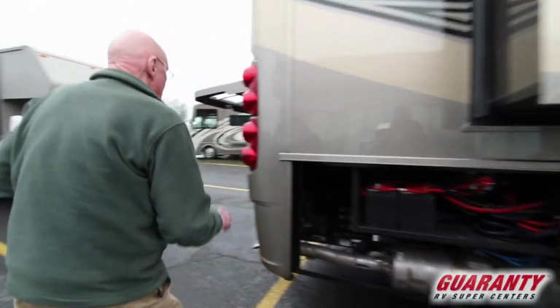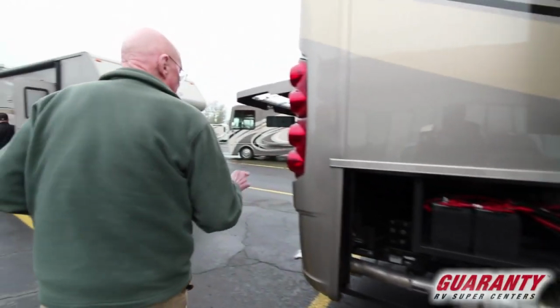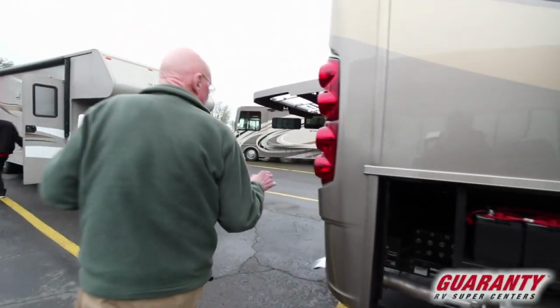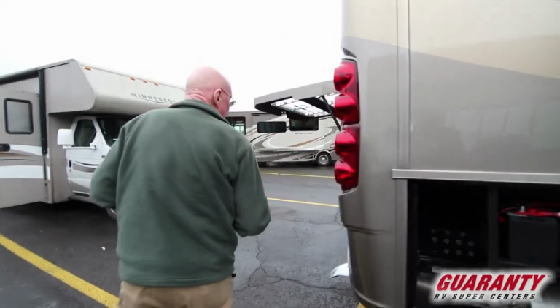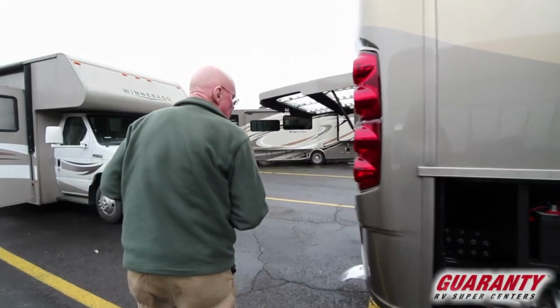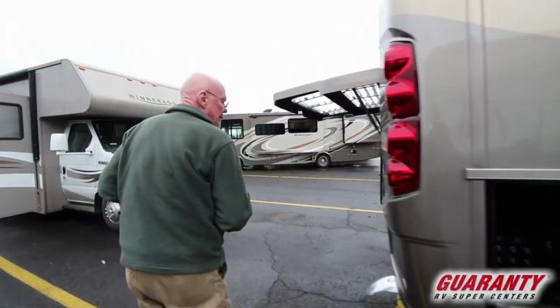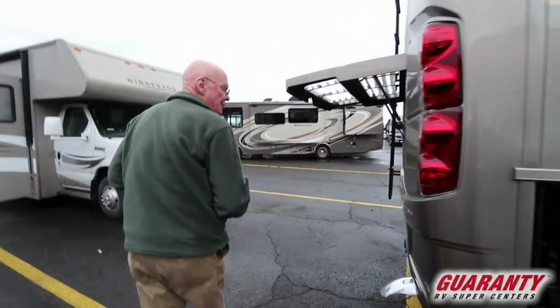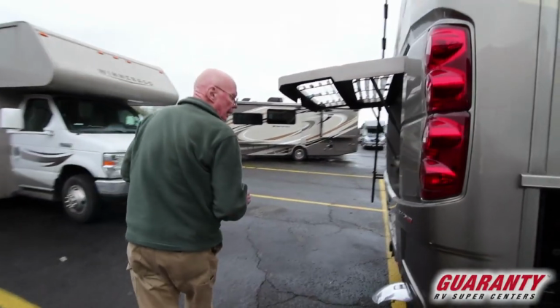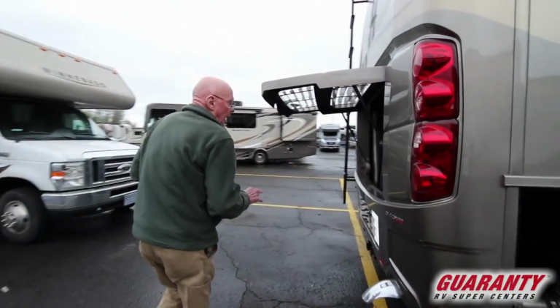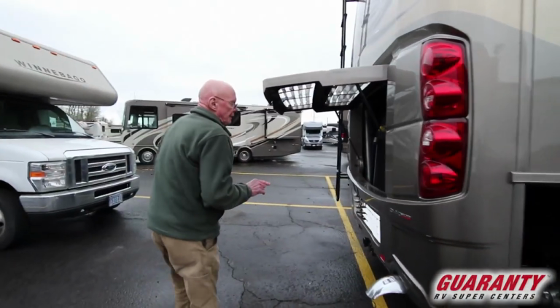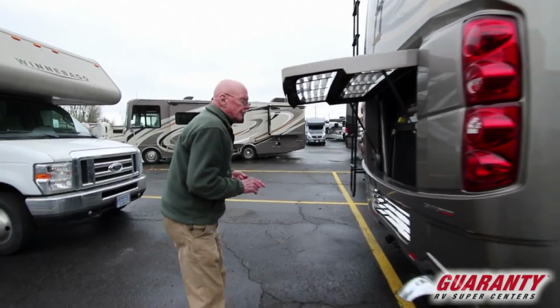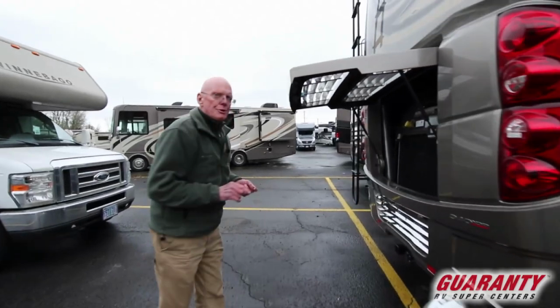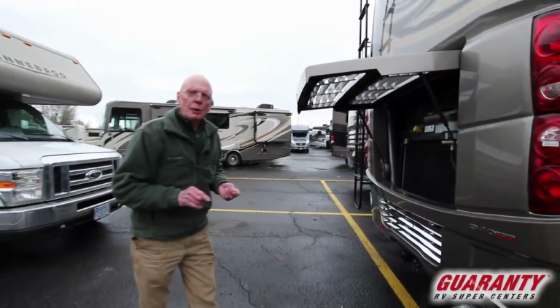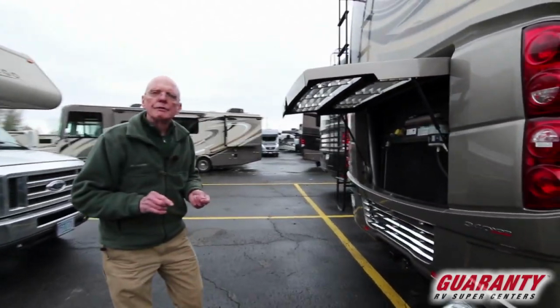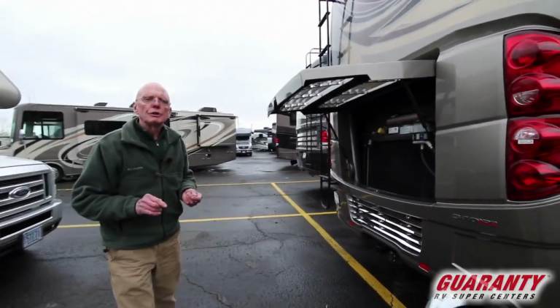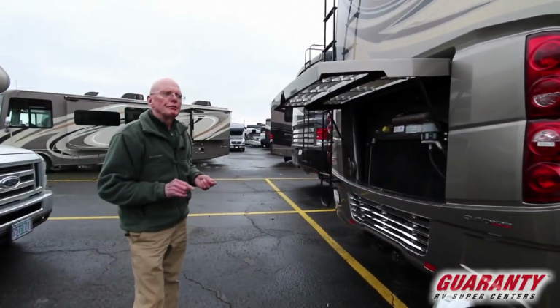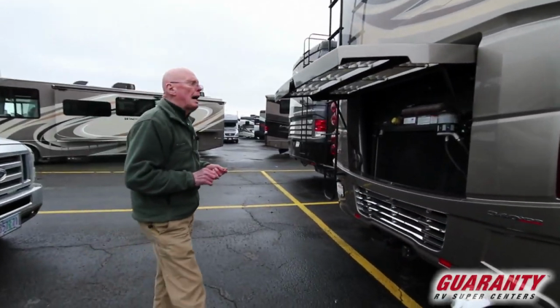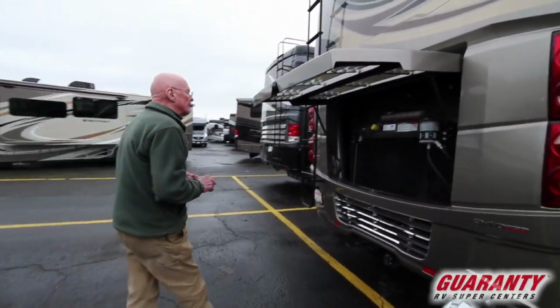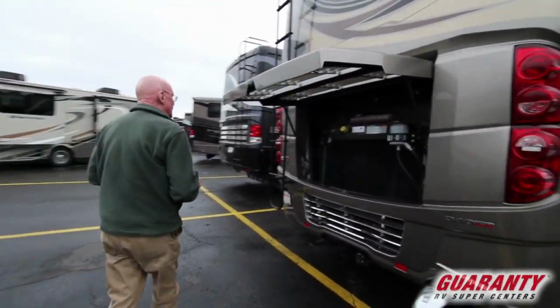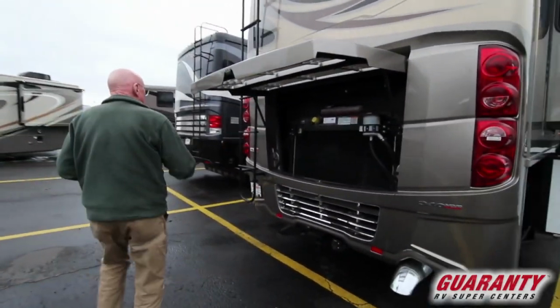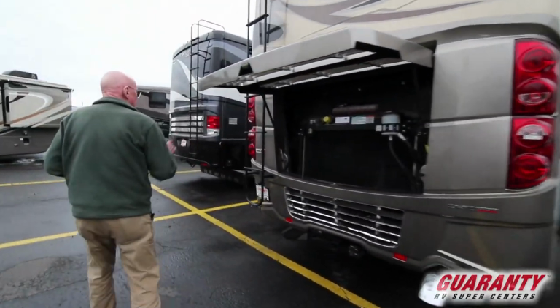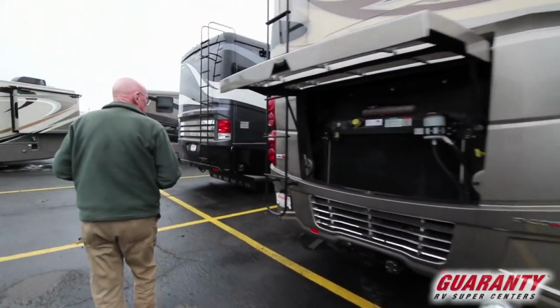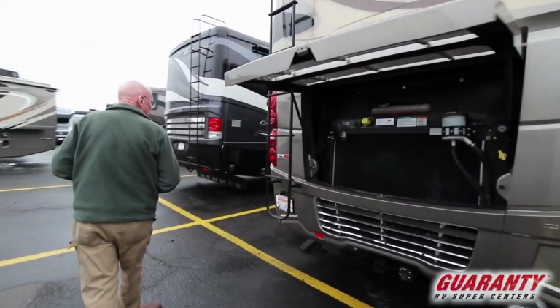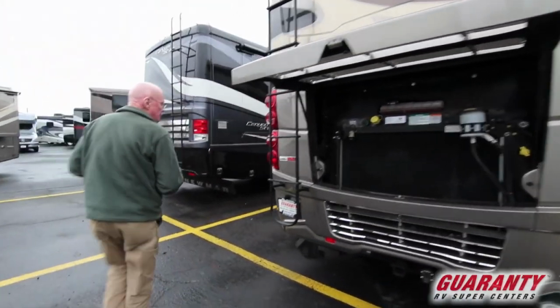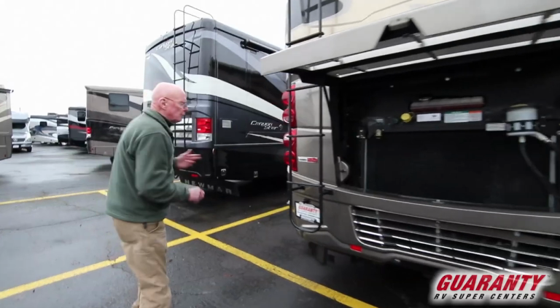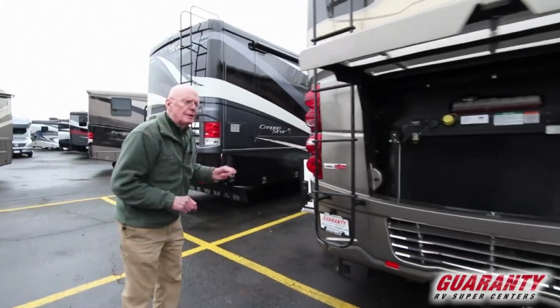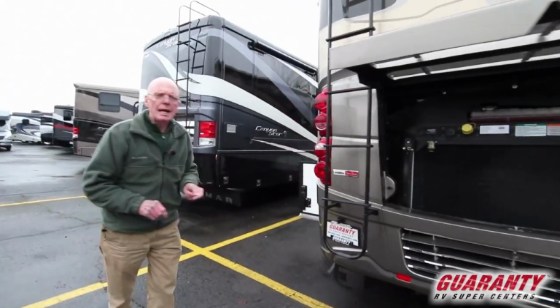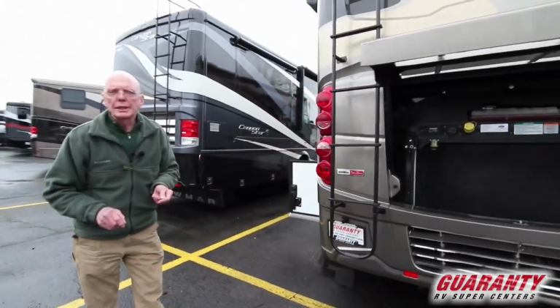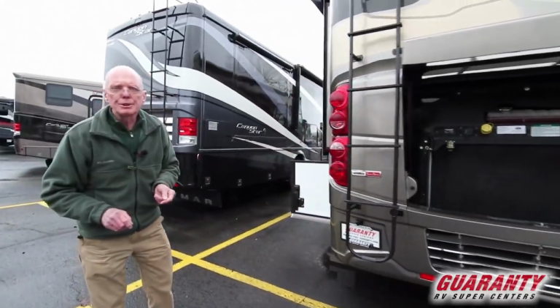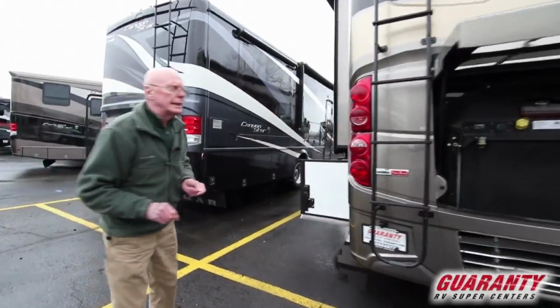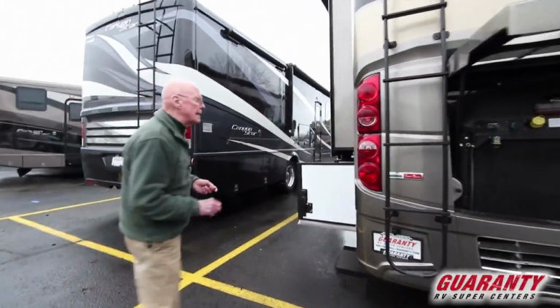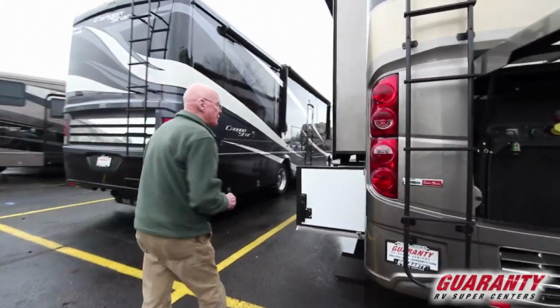As I mentioned, 340 horsepower Cummins, 700 foot-pounds of torque — very fuel efficient, very powerful. This coach features a fiberglass roof, and of course we've got the ladder there to get topside to clean and inspect.